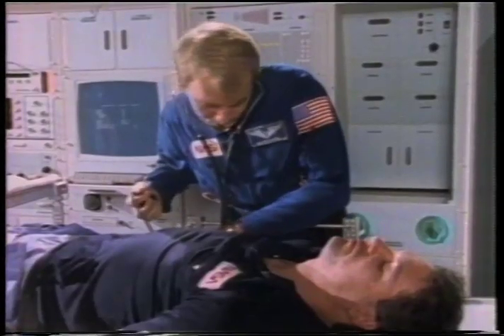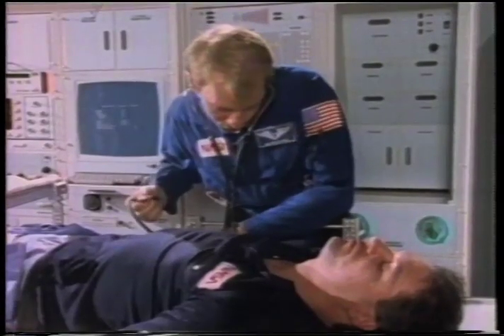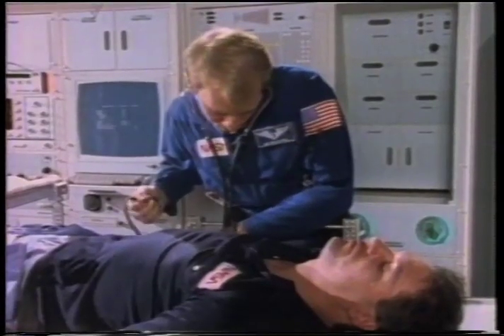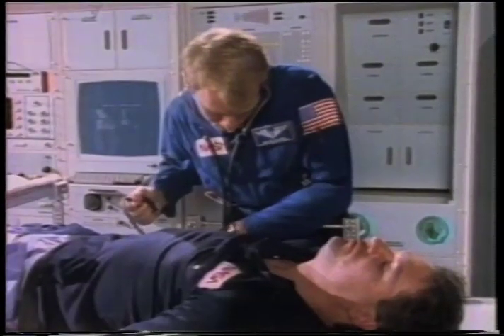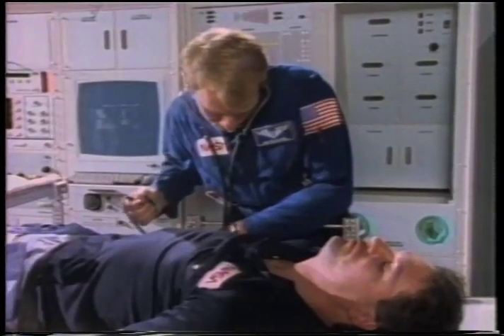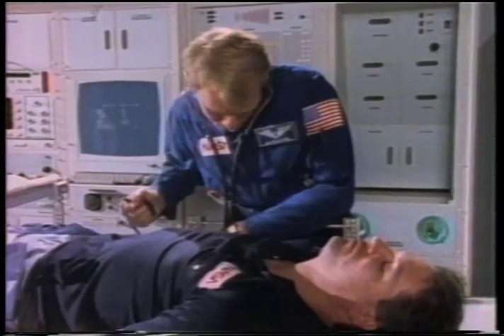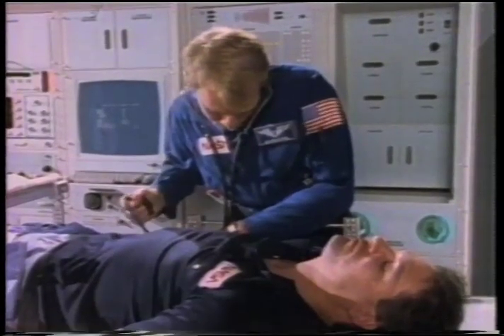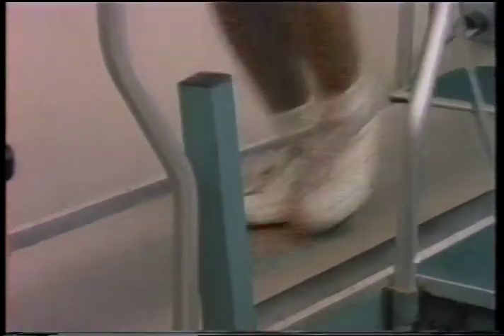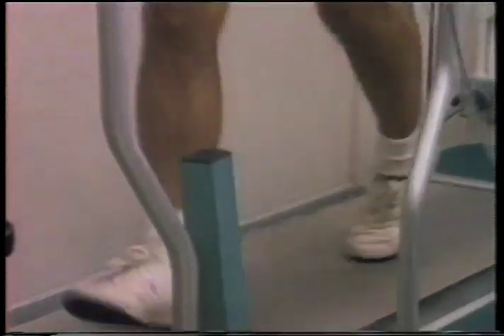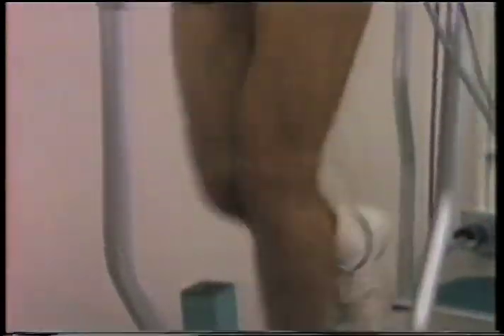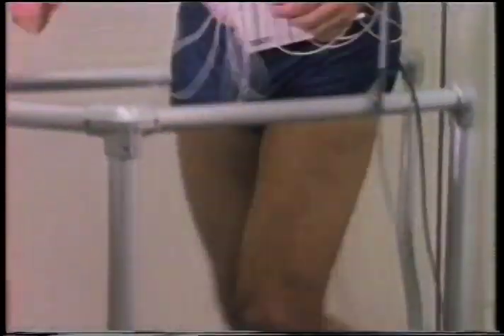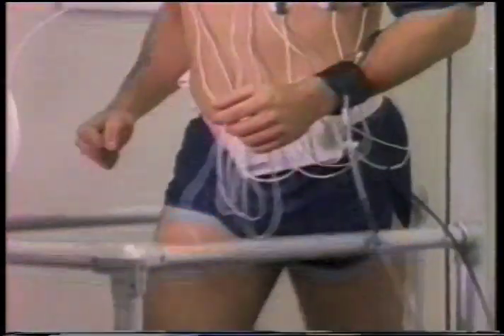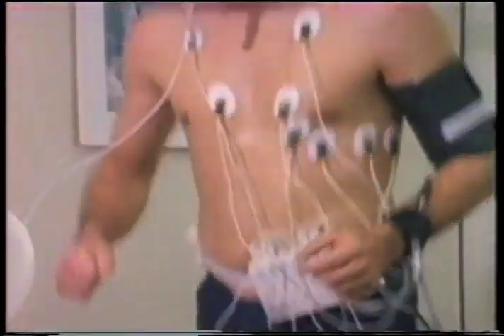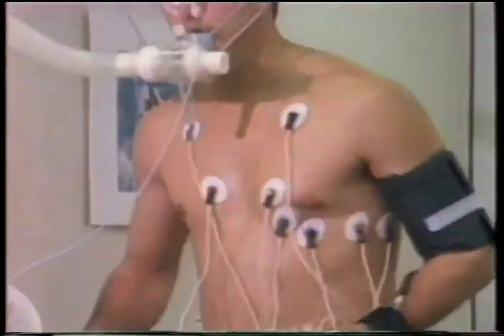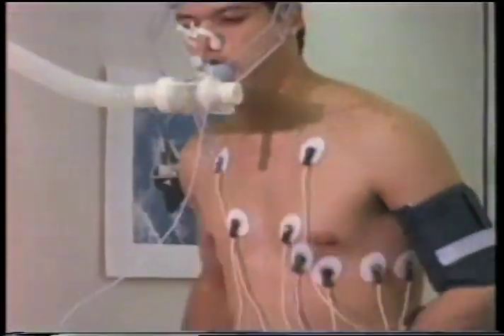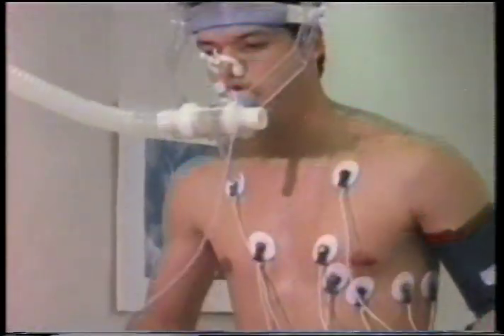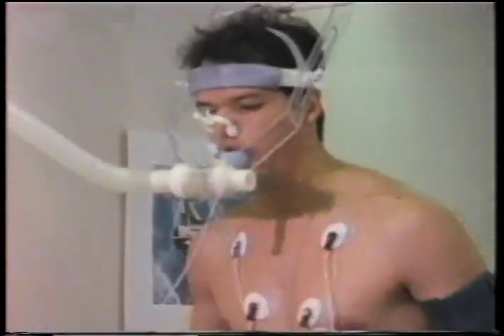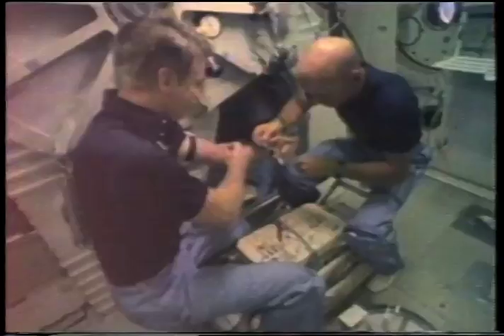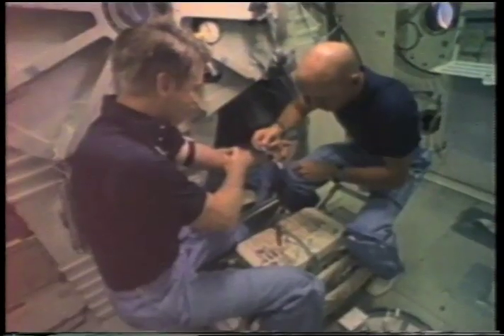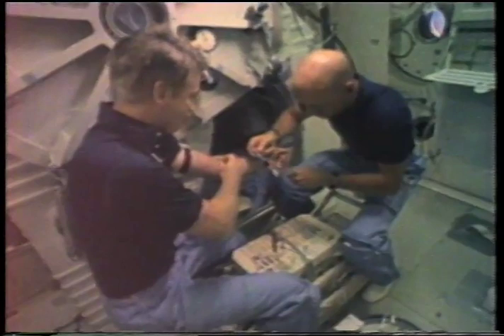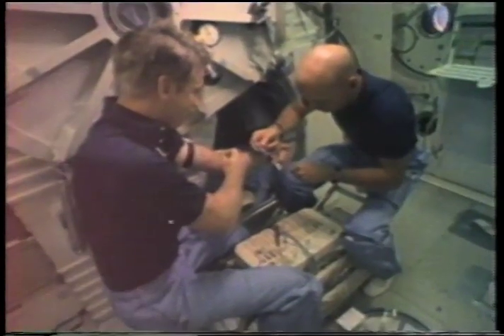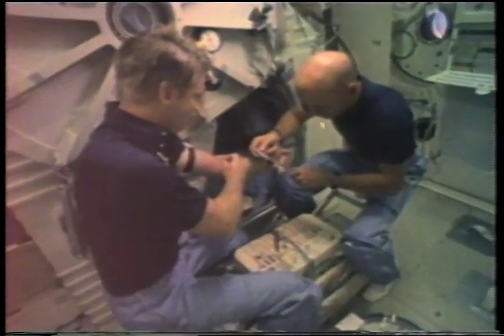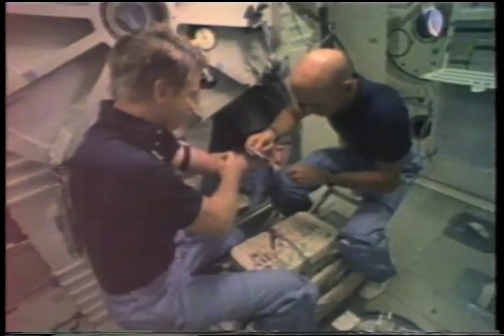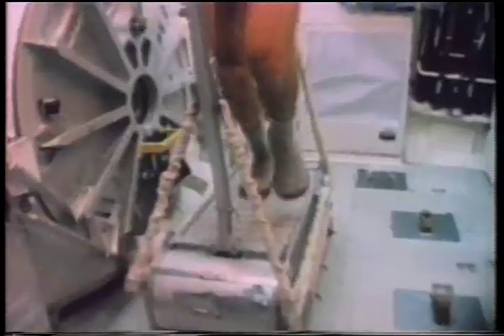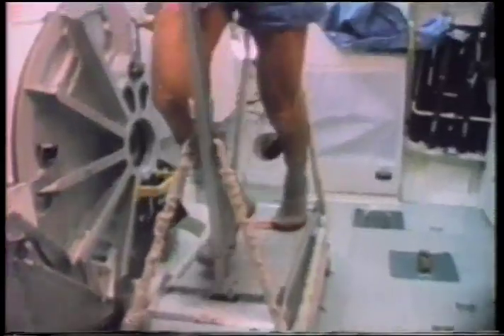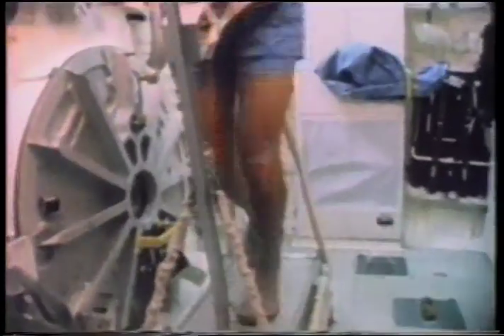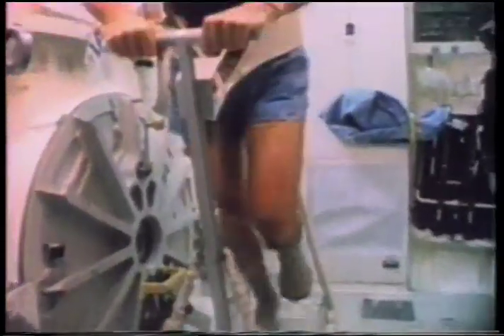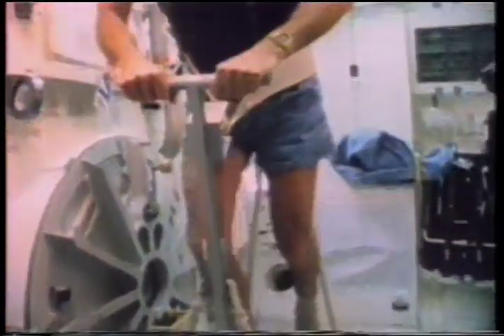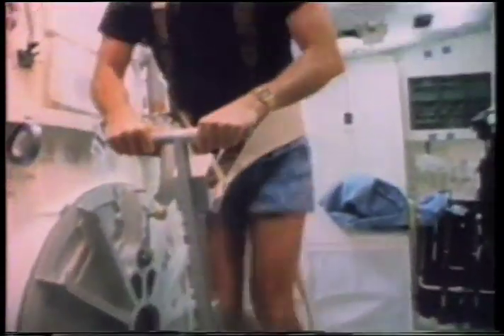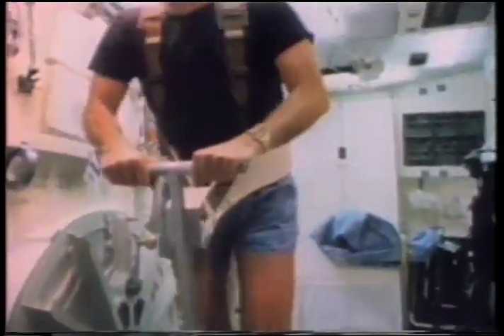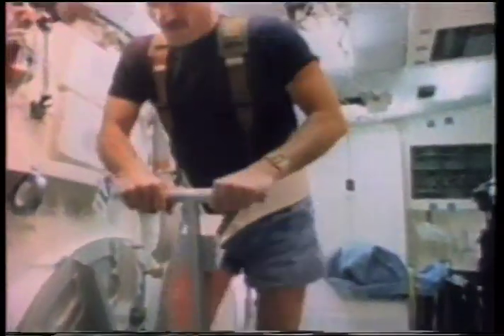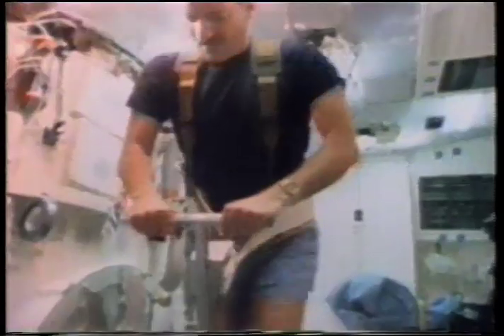The health maintenance facility is designed so the astronauts can monitor their own physical condition by checking their vital signs and using x-rays and blood samples. There will also be exercise equipment for daily physical conditioning.